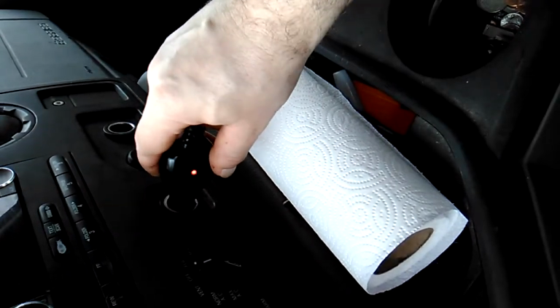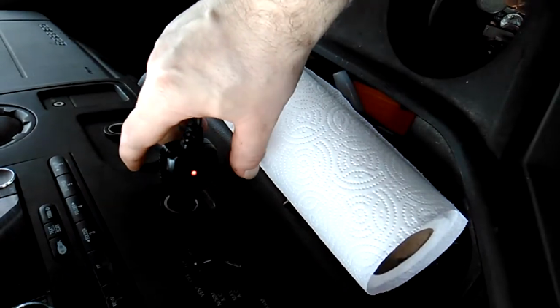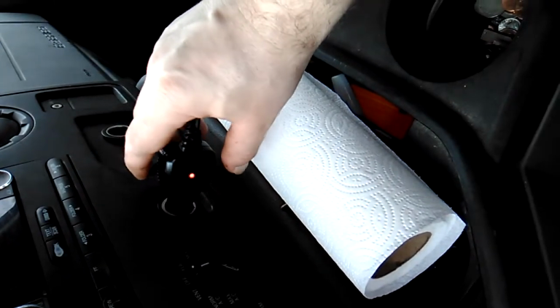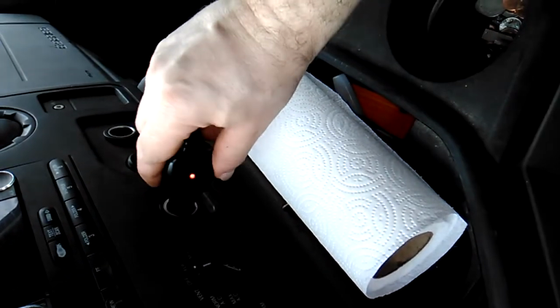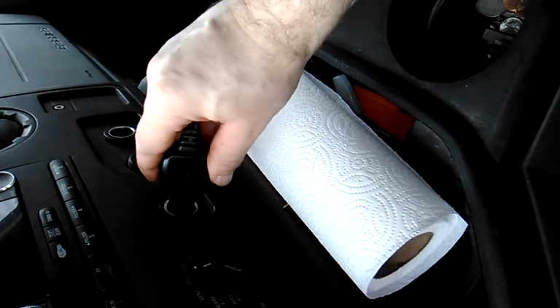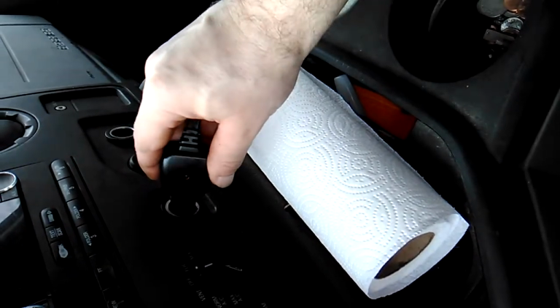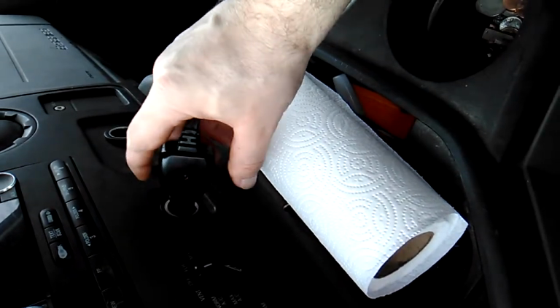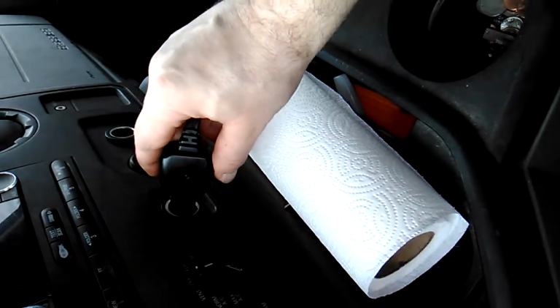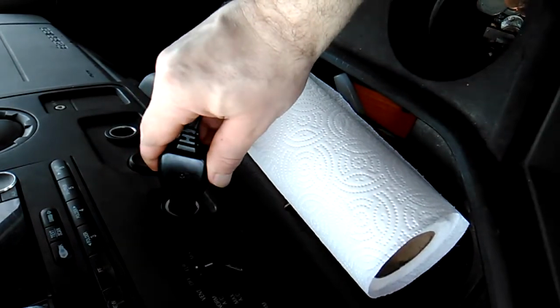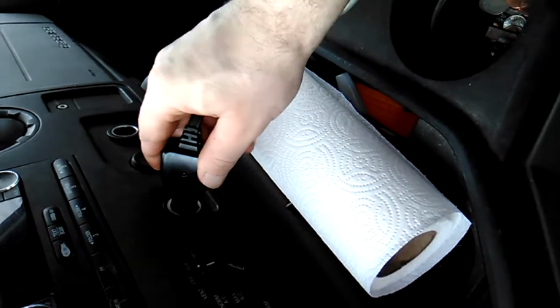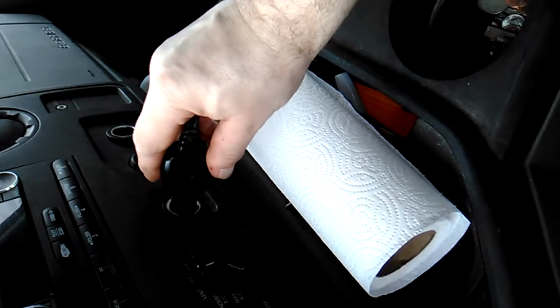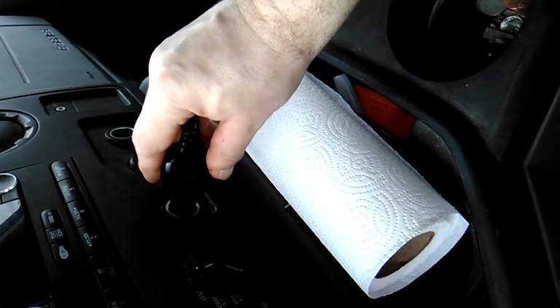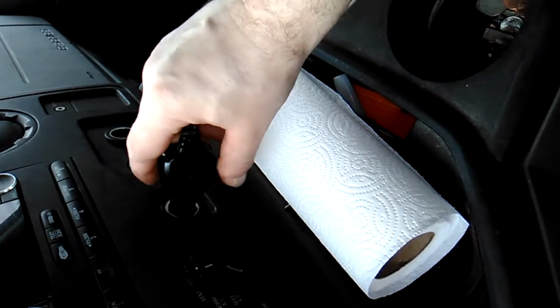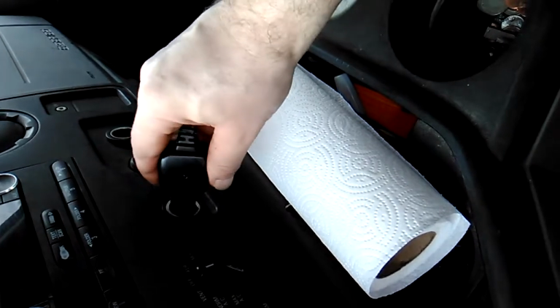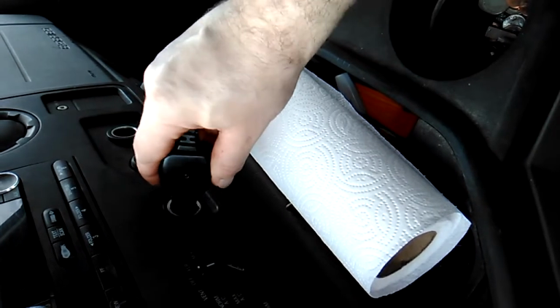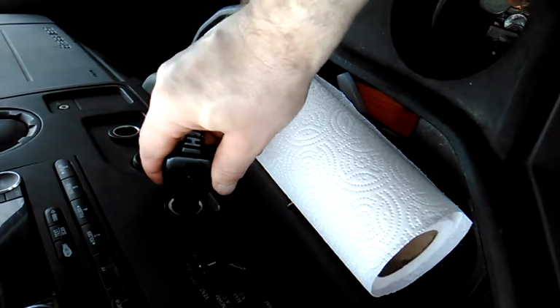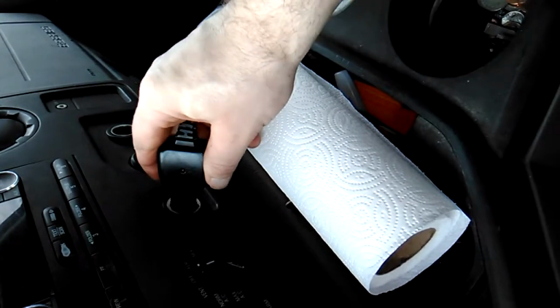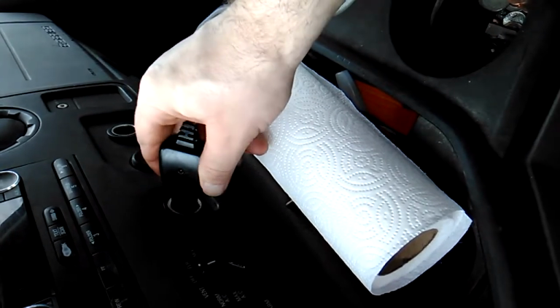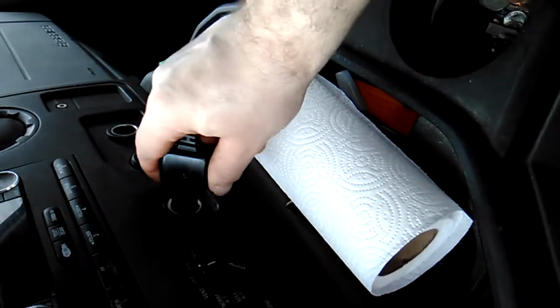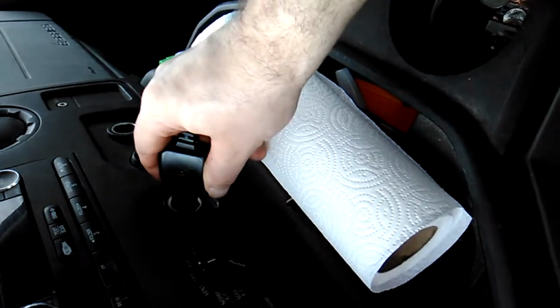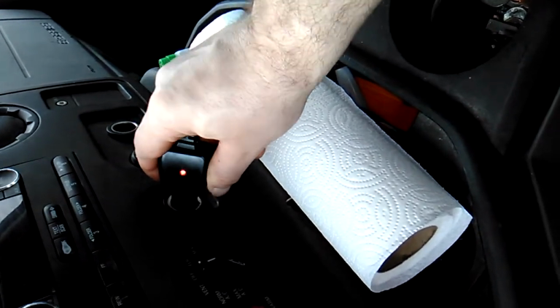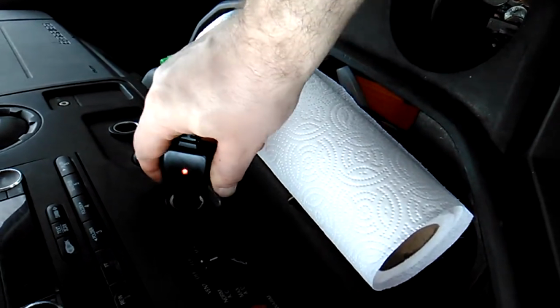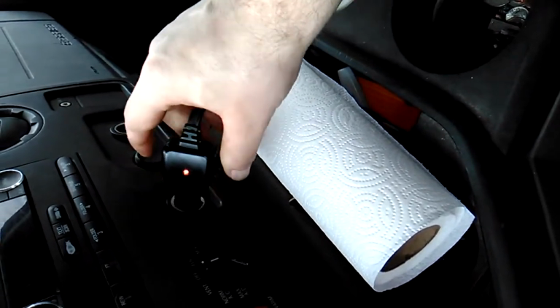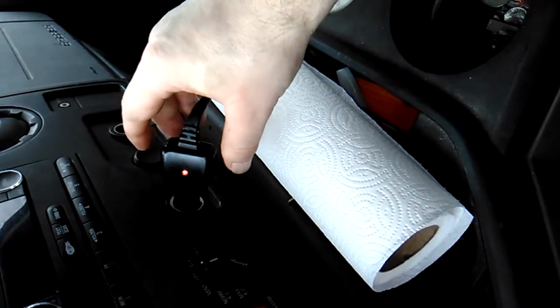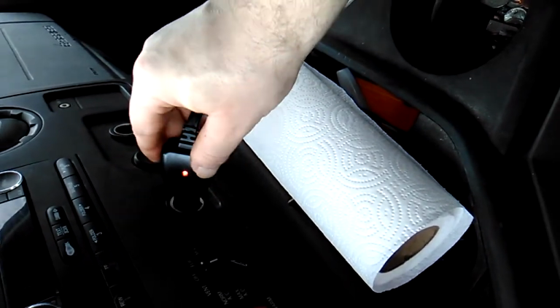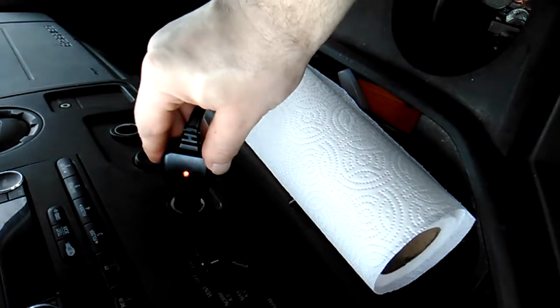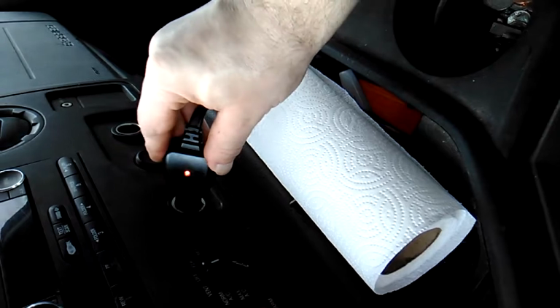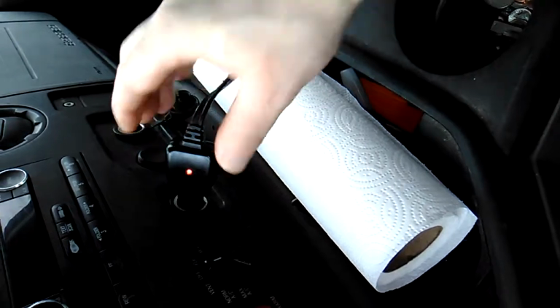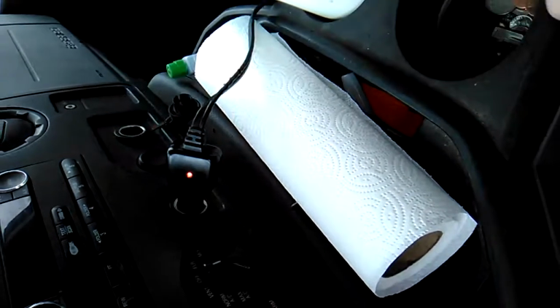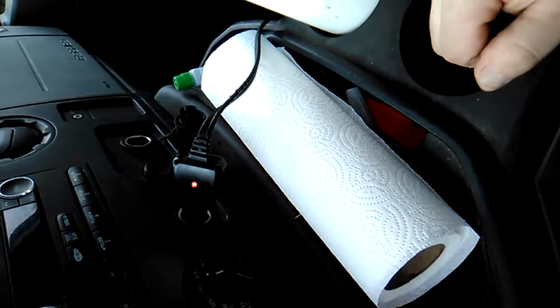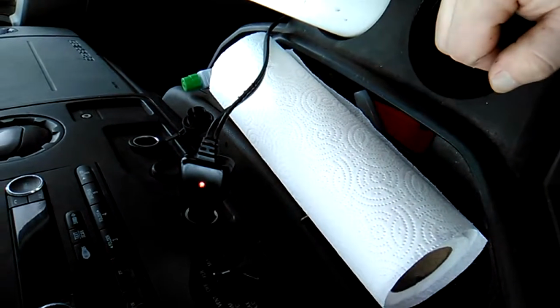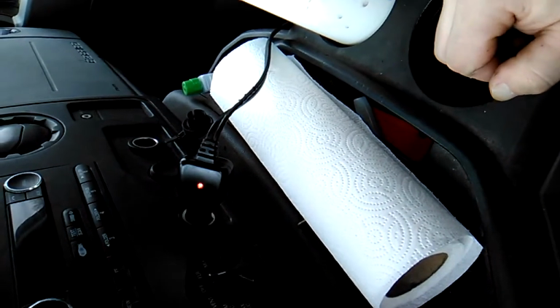See, that works — it doesn't work — I literally had to adjust it. There you go — it works! I know it's weird.